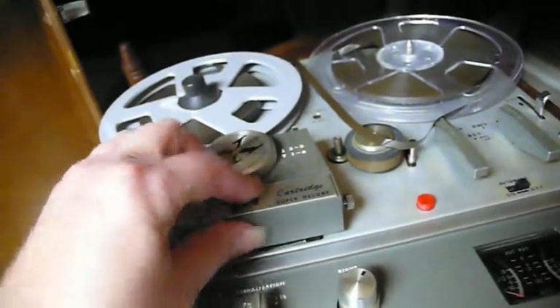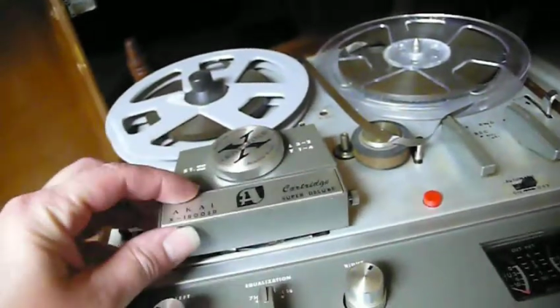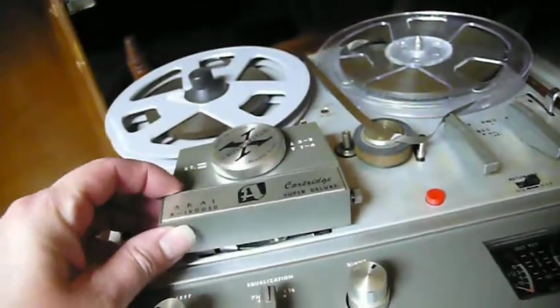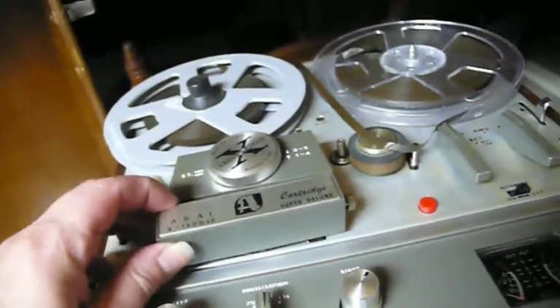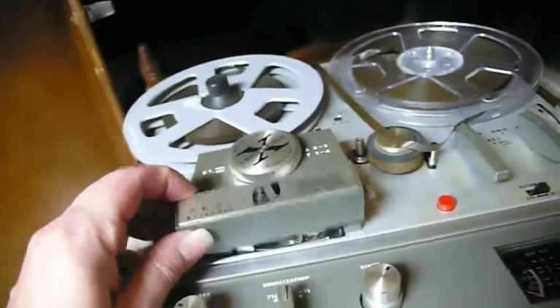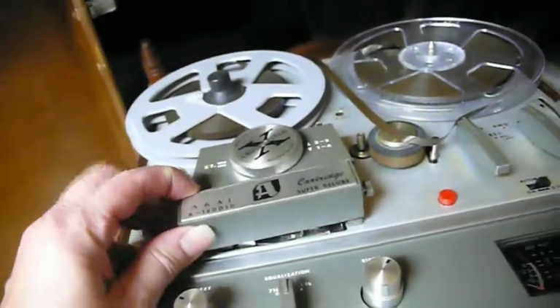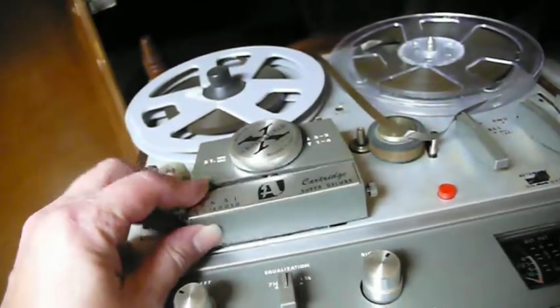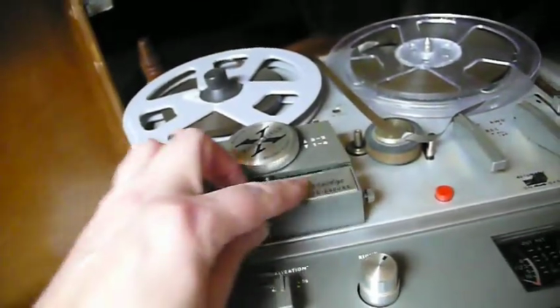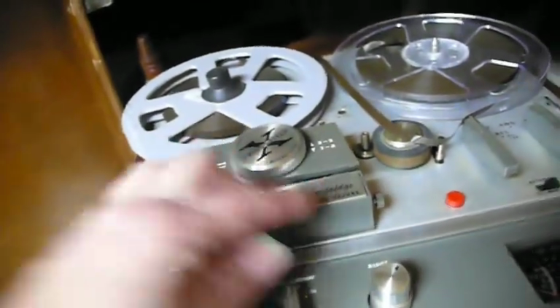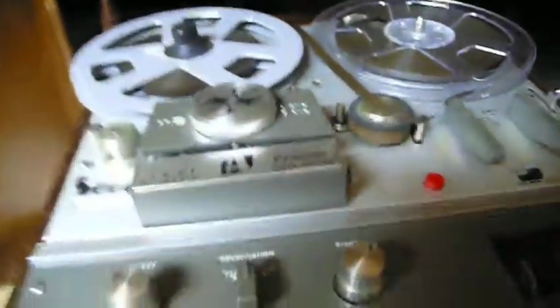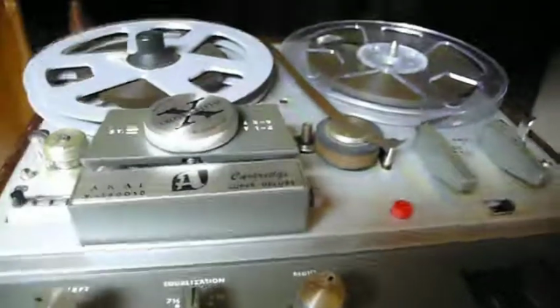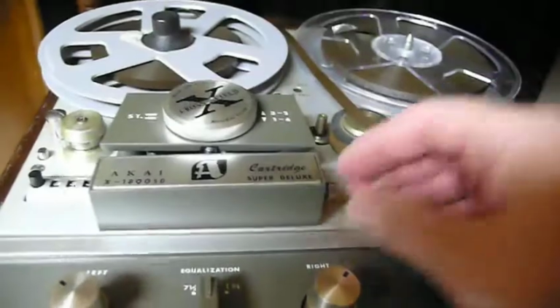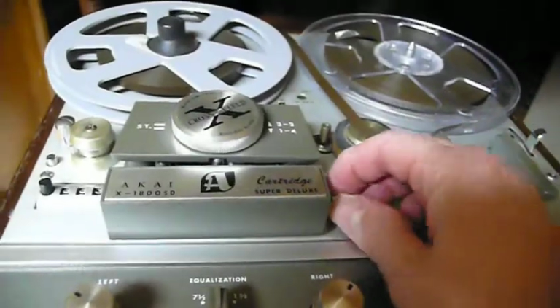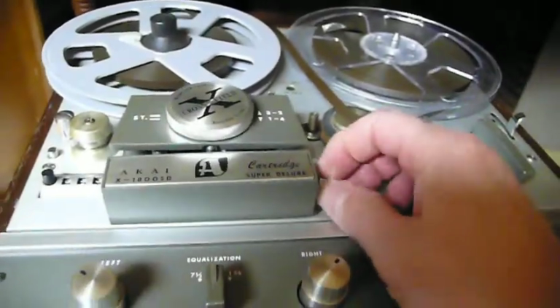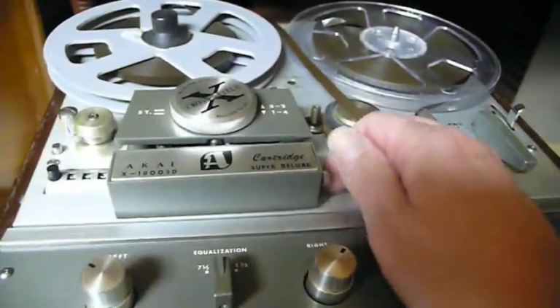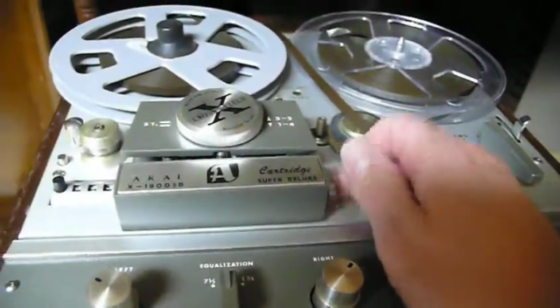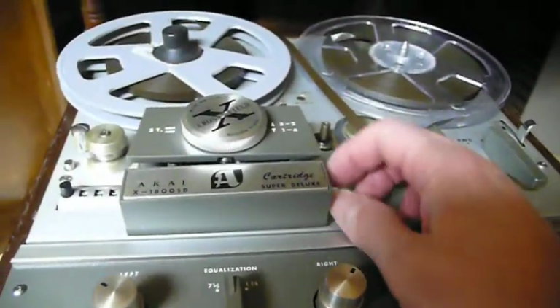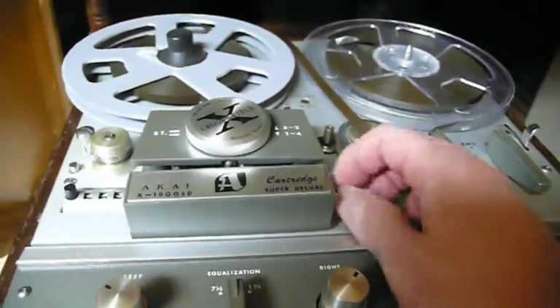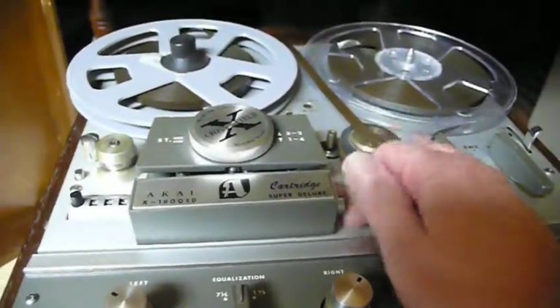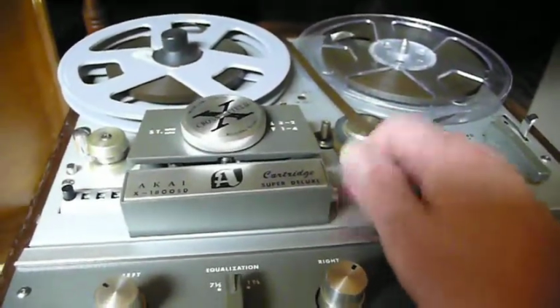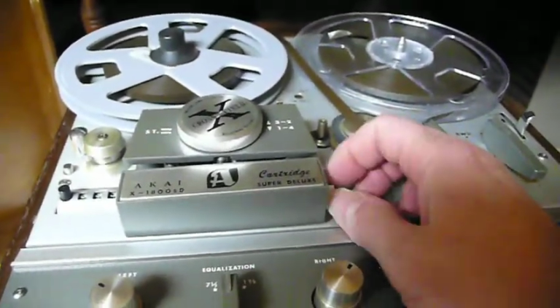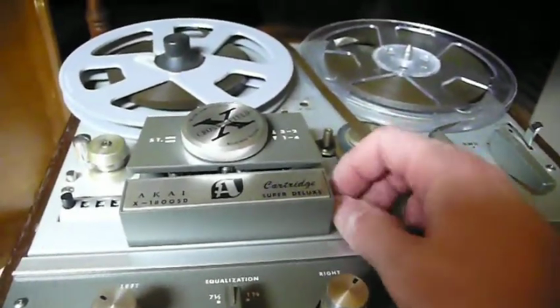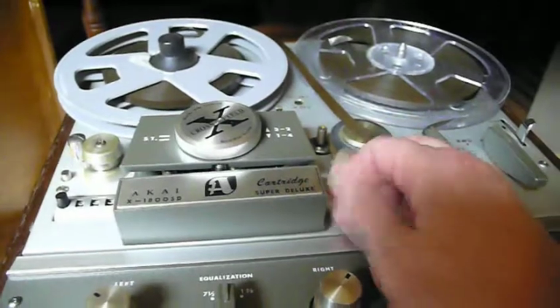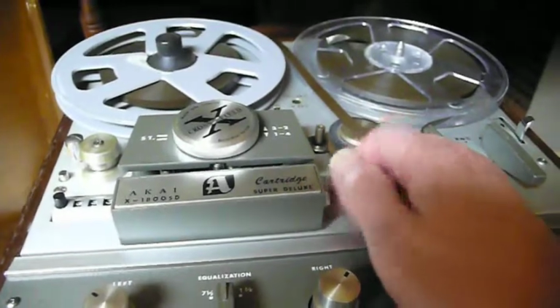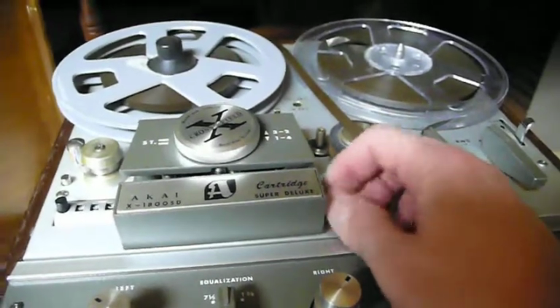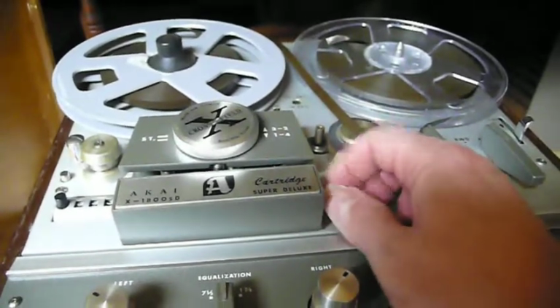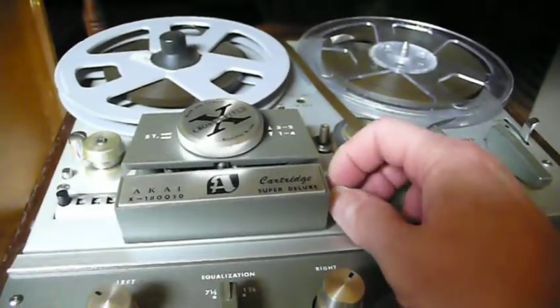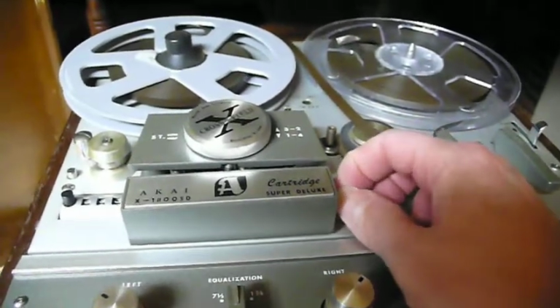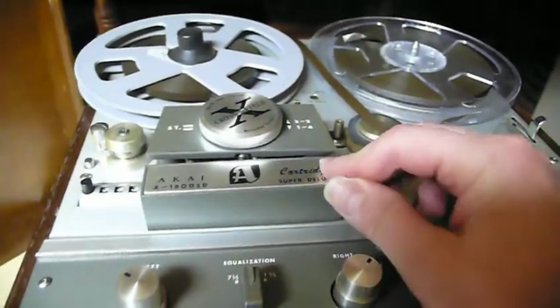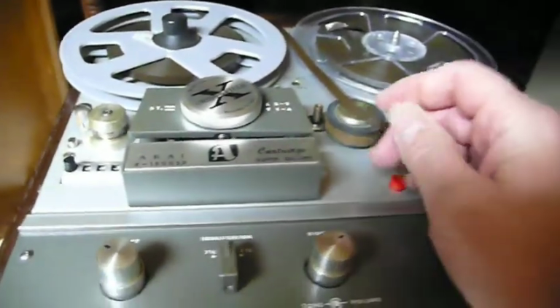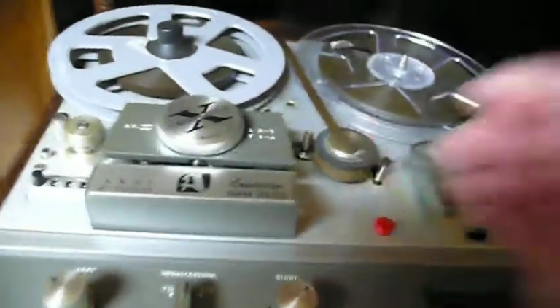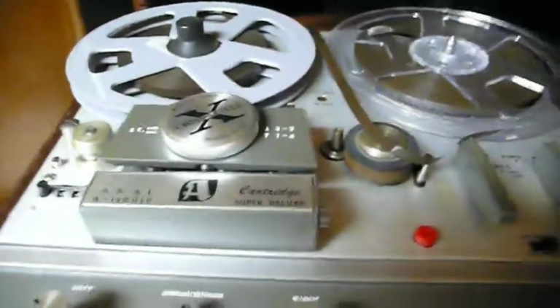And also, I show on another video how I clean them off. These are 50-year-old machines, but how I clean them off using steel wool and alcohol. And it seems to help with the hiss as well.